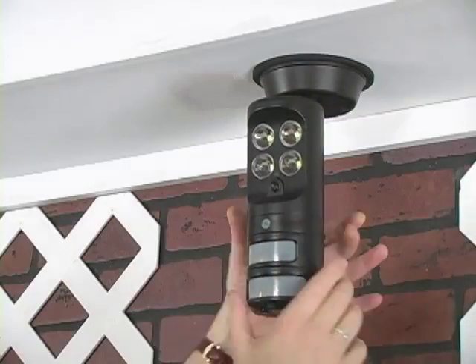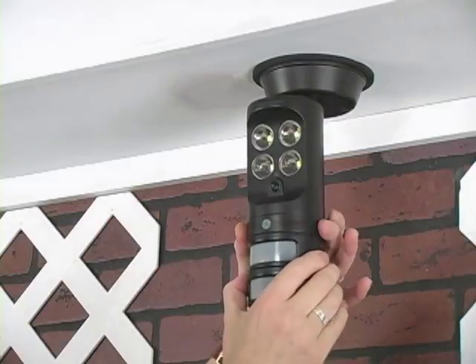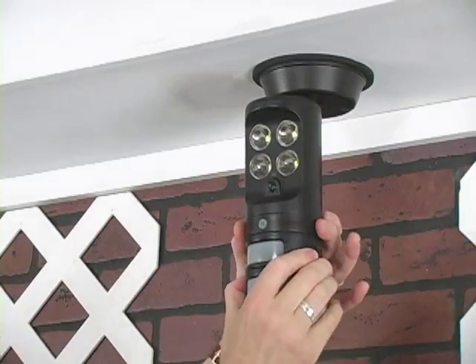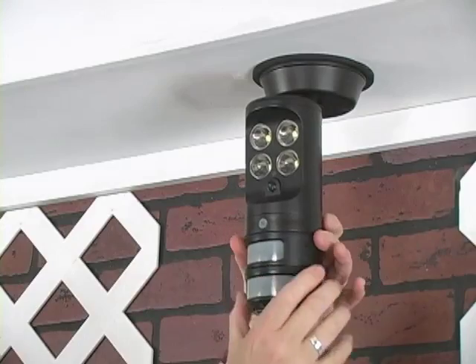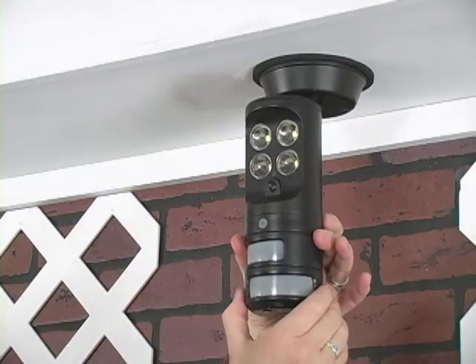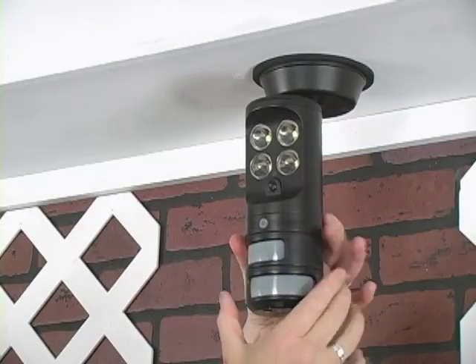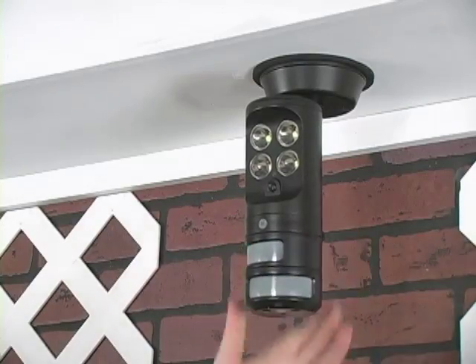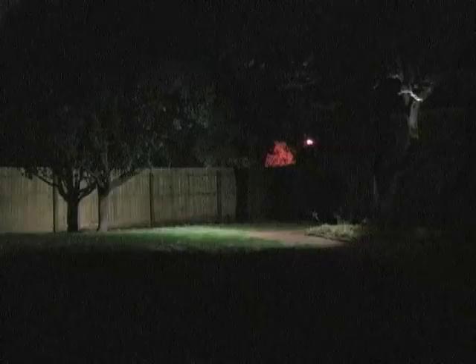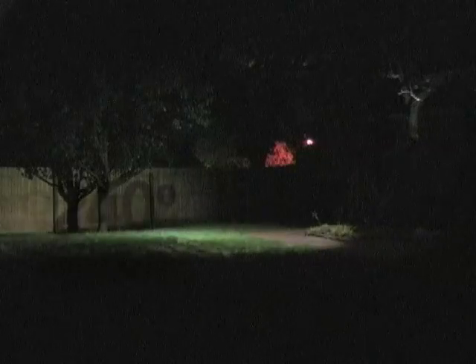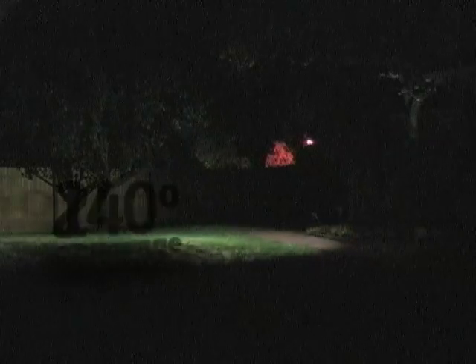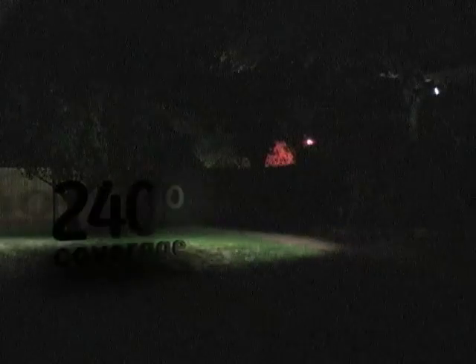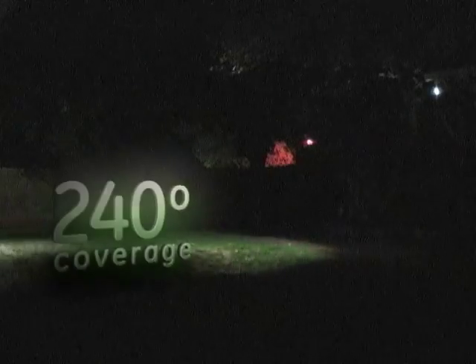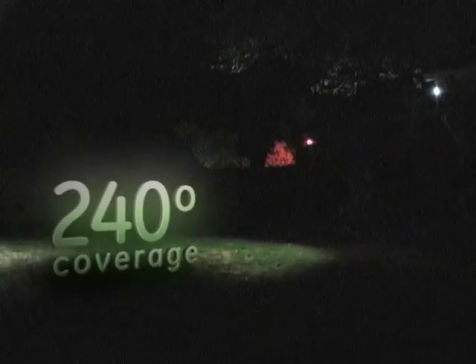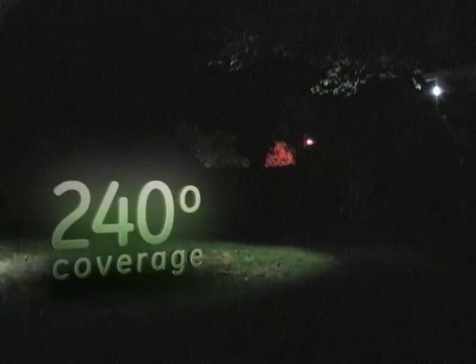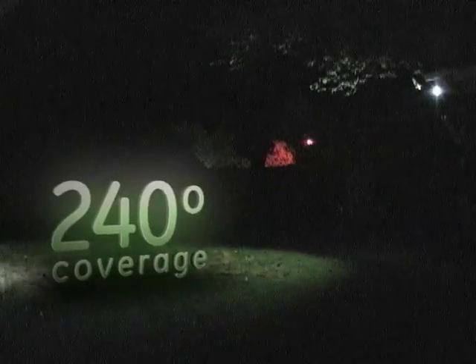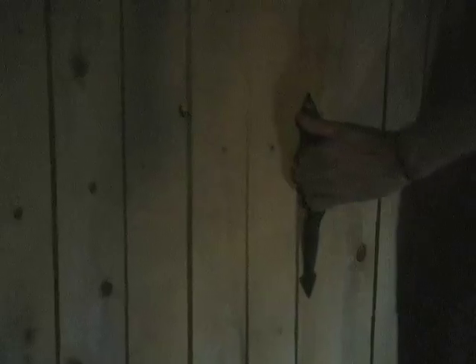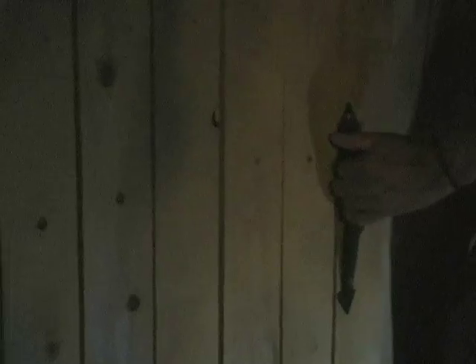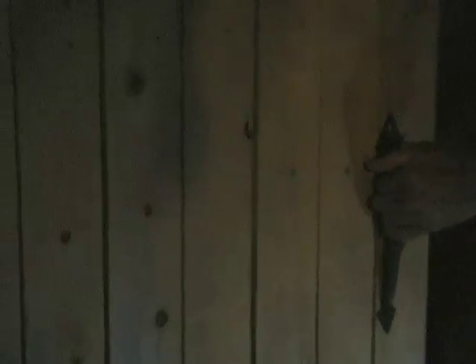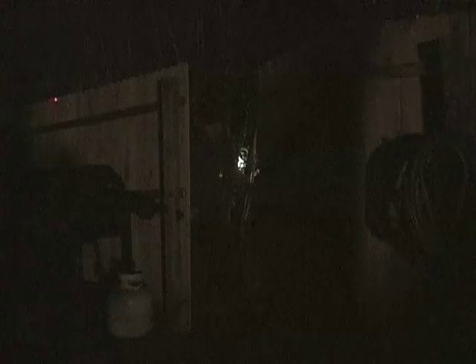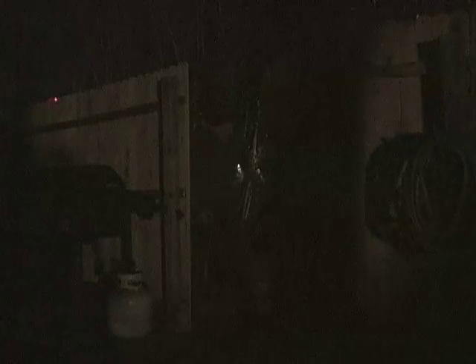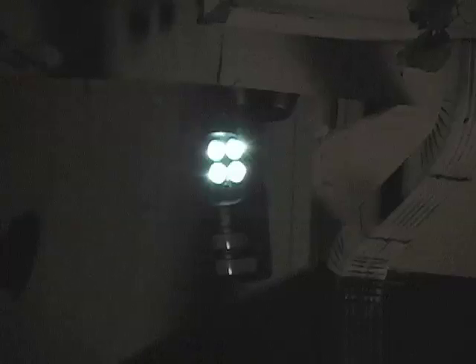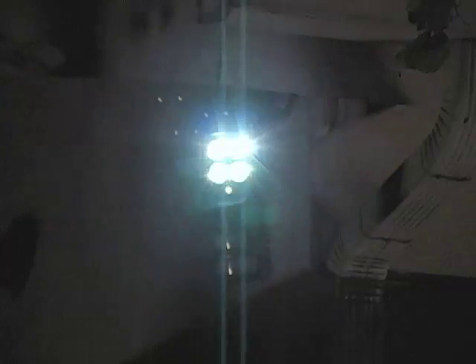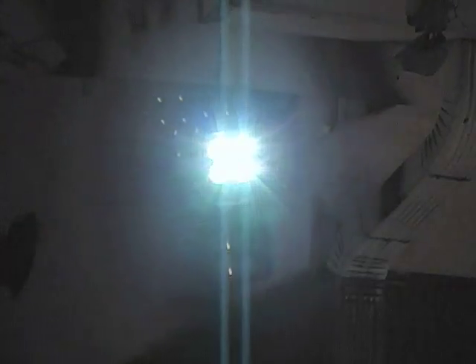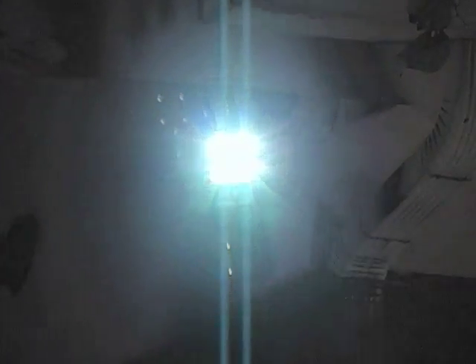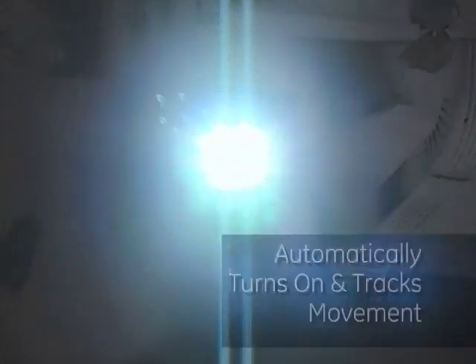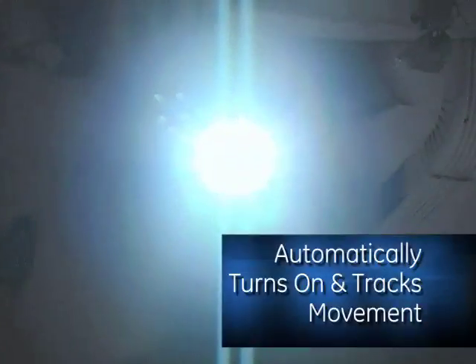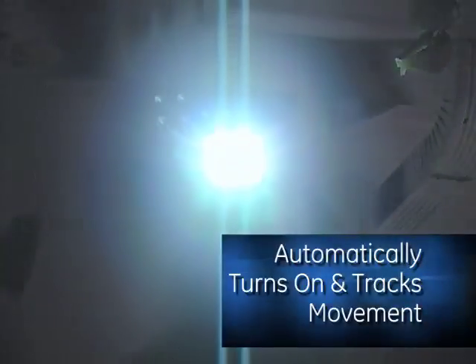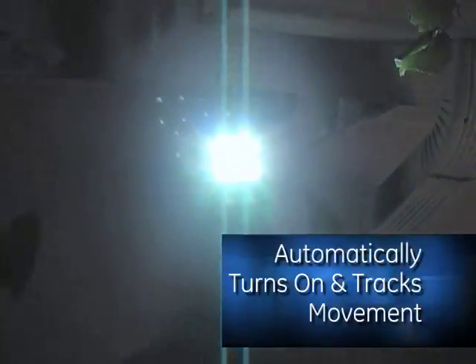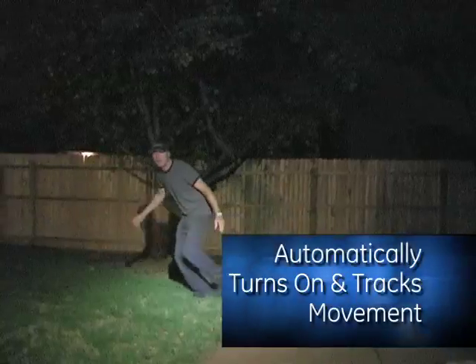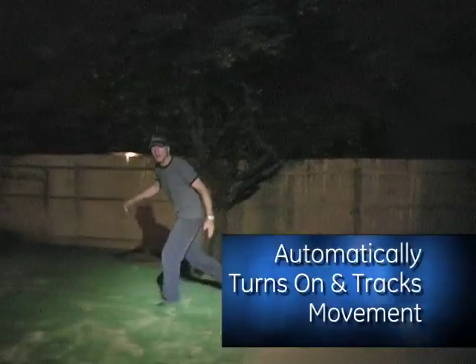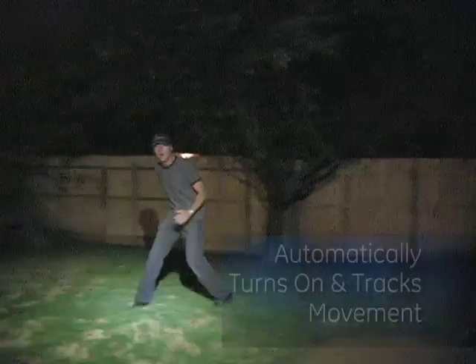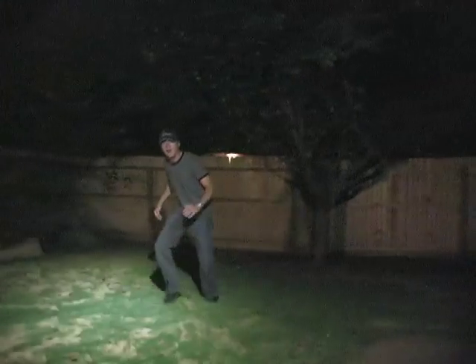Simply adjust the angle of the dual motion sensors up to 240 degrees for complete coverage. Once movement is detected, four super bright LEDs automatically turn on and track movement.